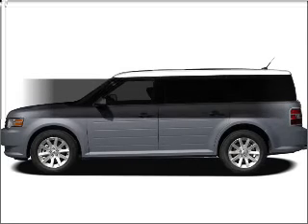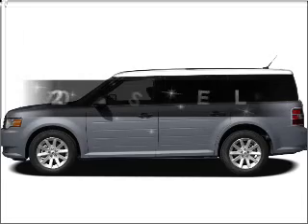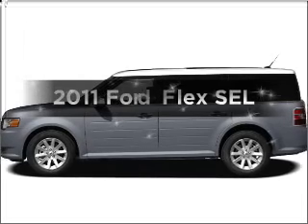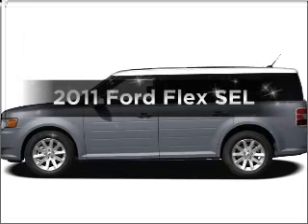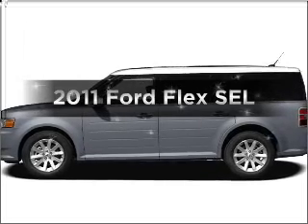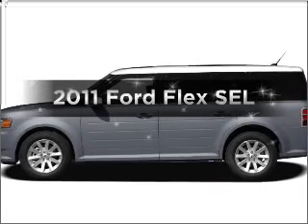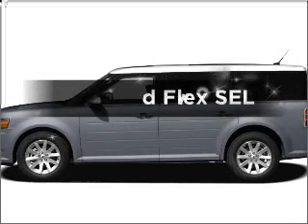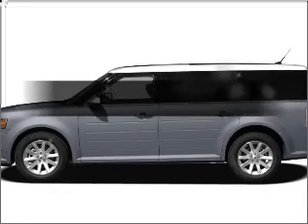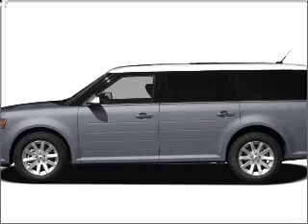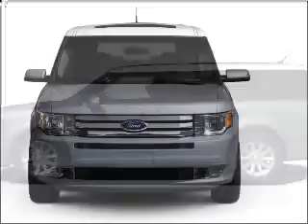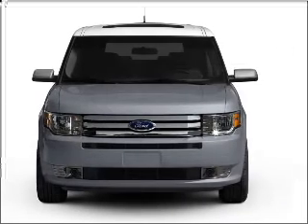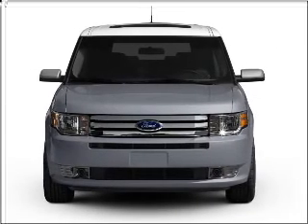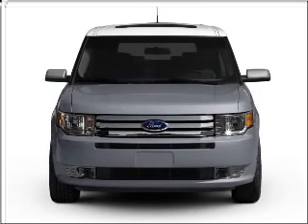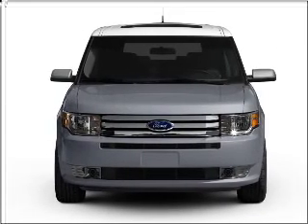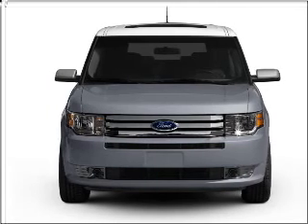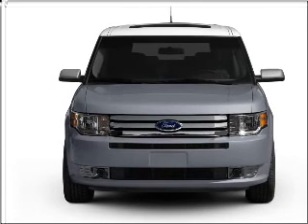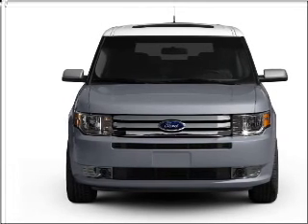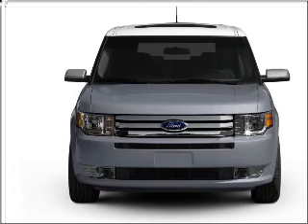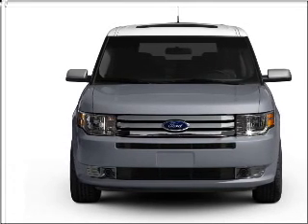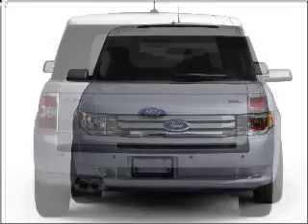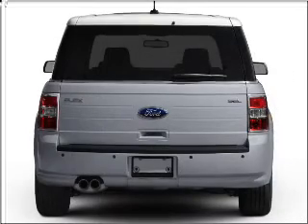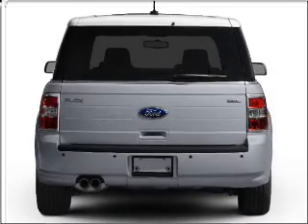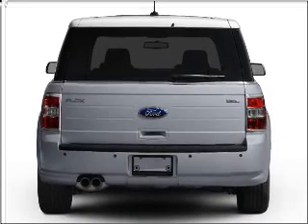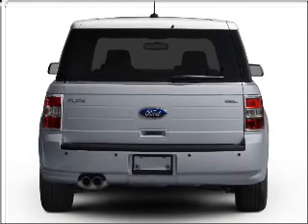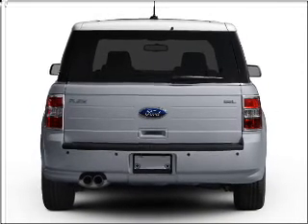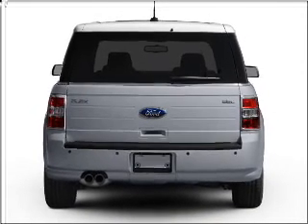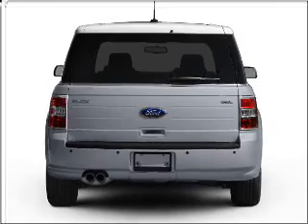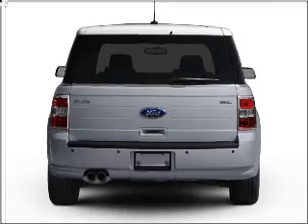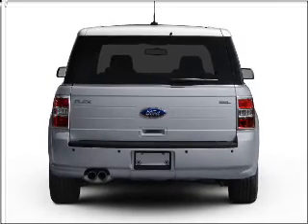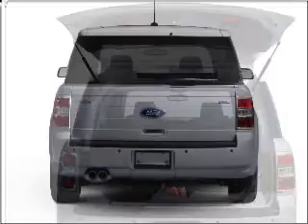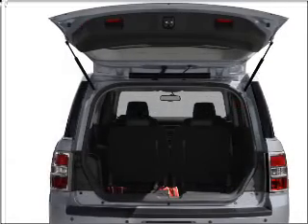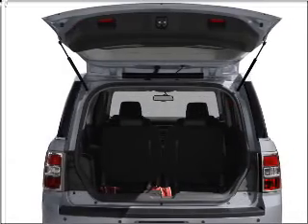Check out this 2011 Ford Flex. If you're looking for a first-rate auto, this one could be yours today. With a reliable six-cylinder engine connected to a smooth-shifting six-speed automatic transmission, brake safely with the anti-lock braking system.